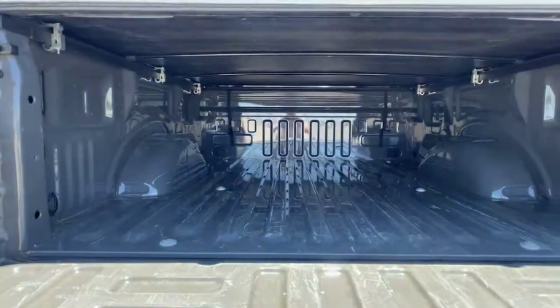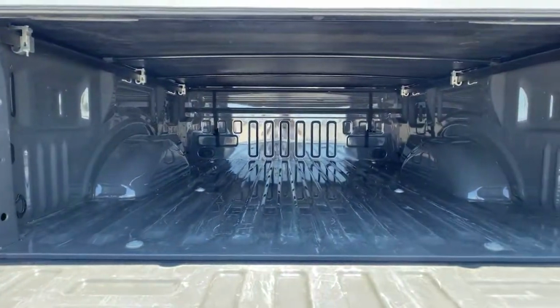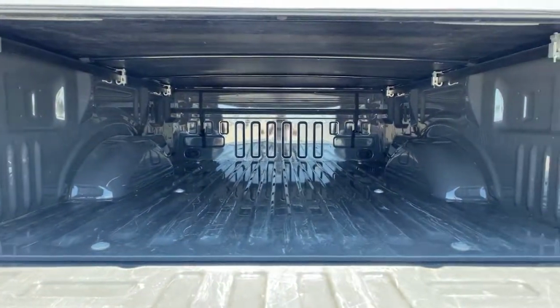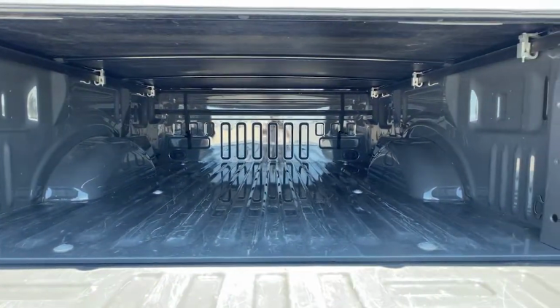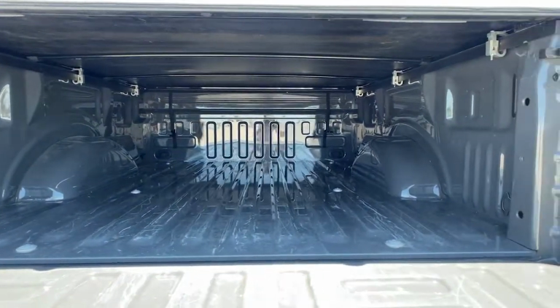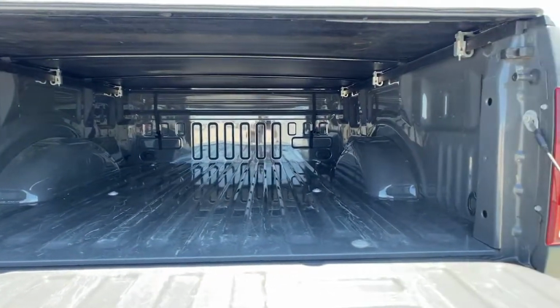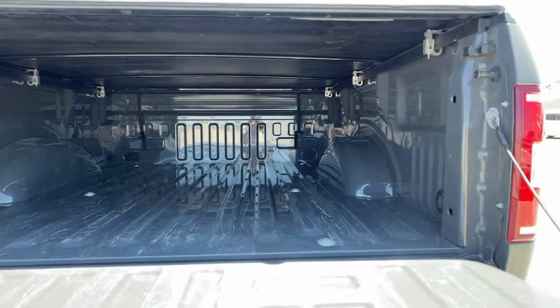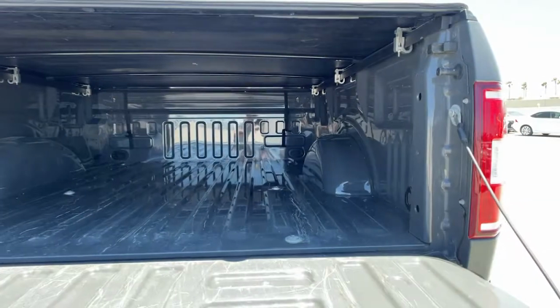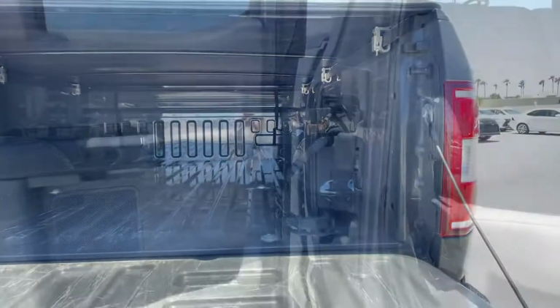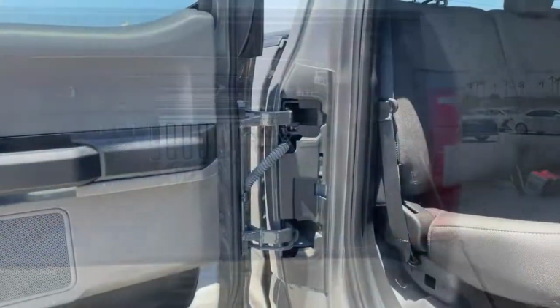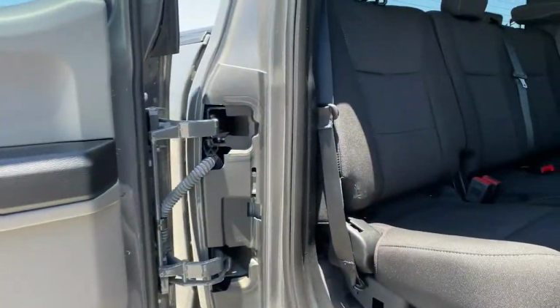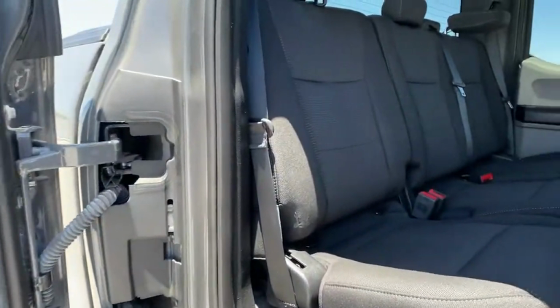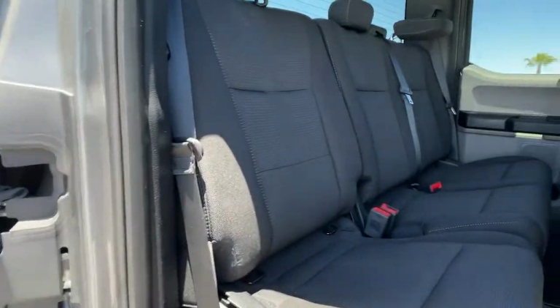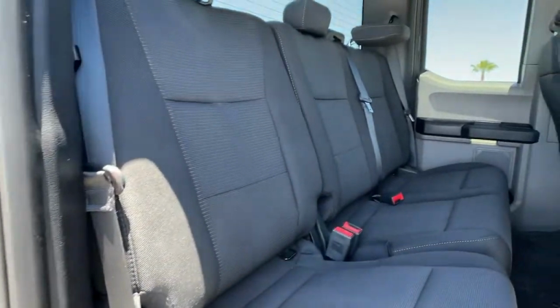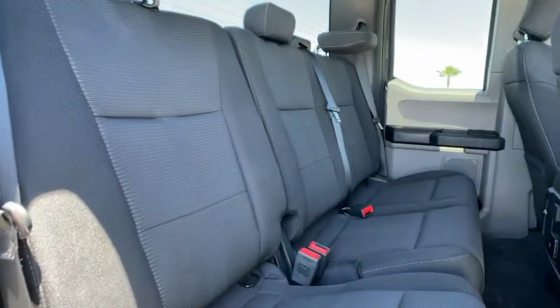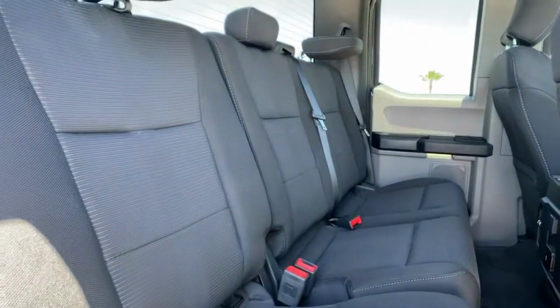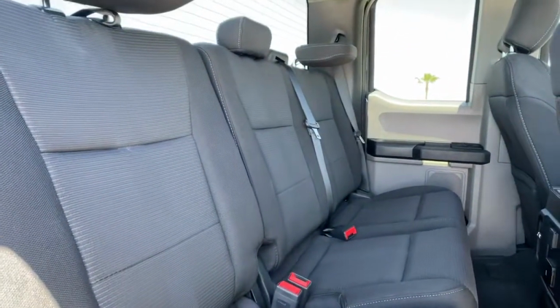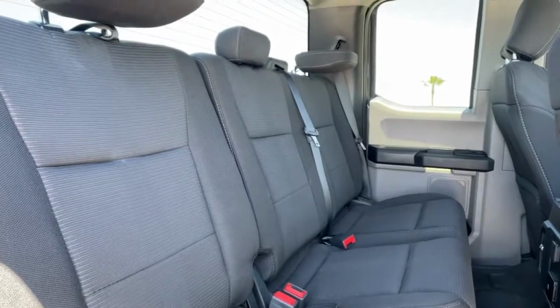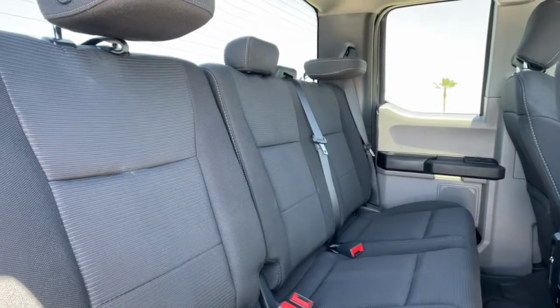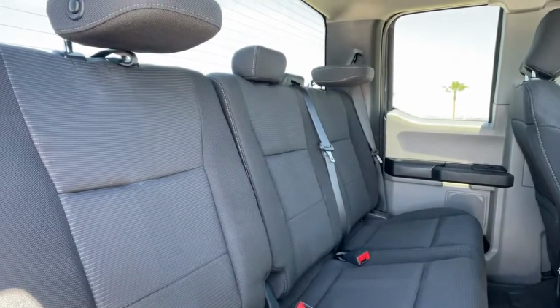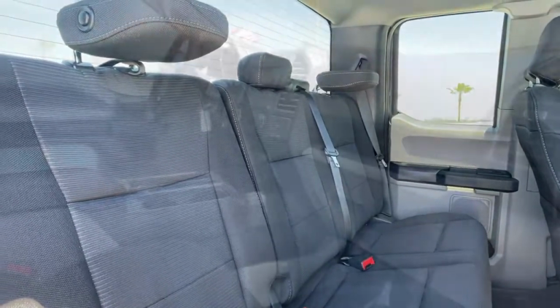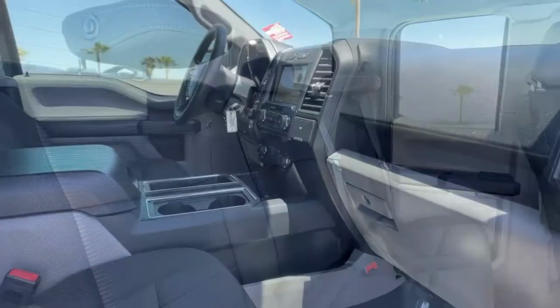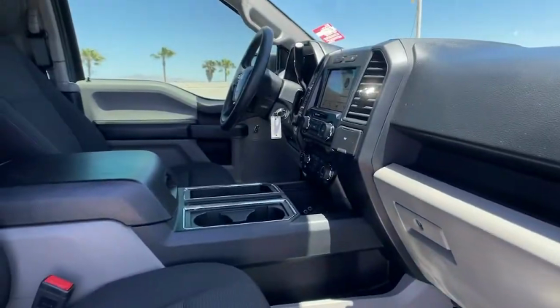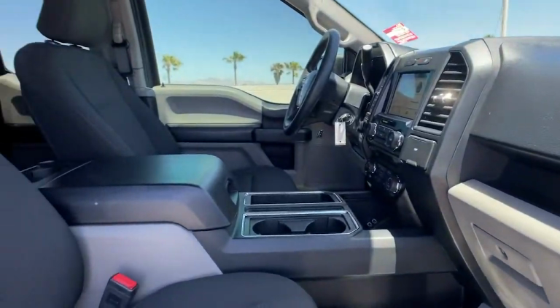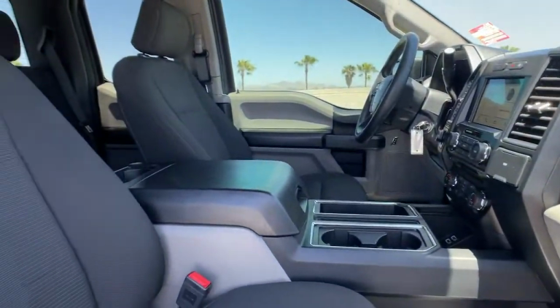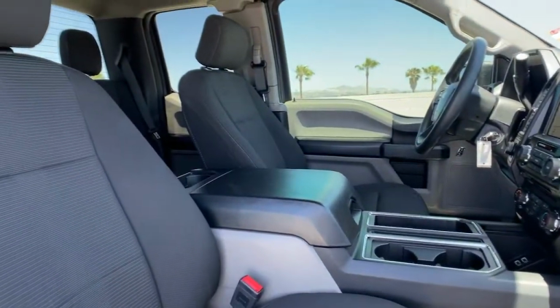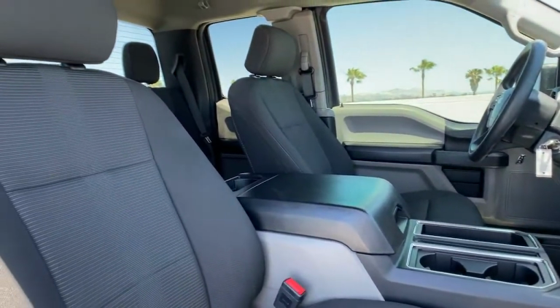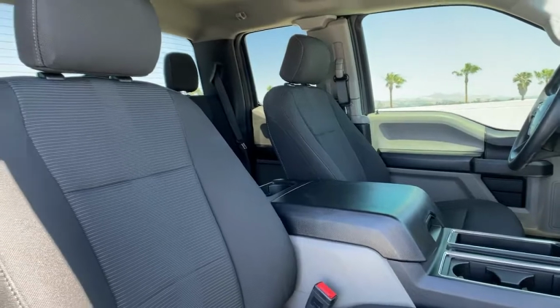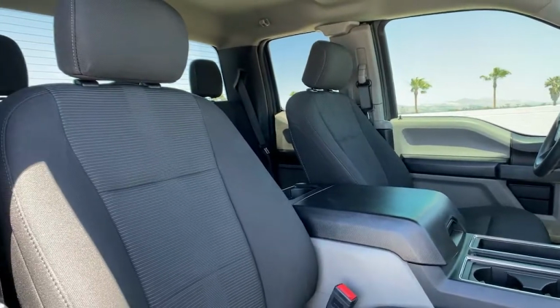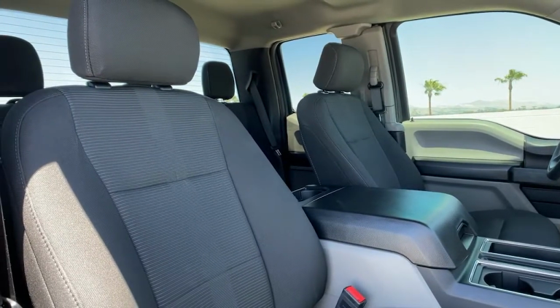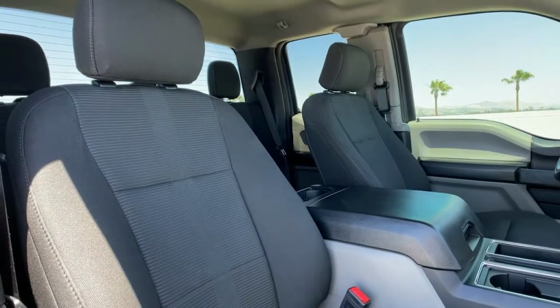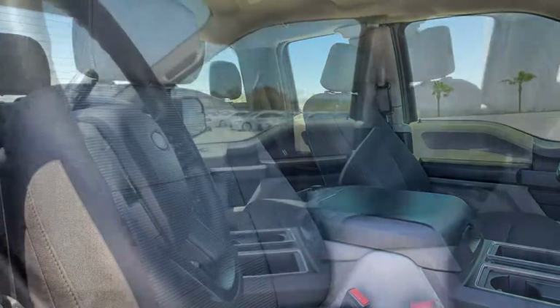Backup camera, stability control, rear-wheel drive, intermittent wipers, split bench seat, pass-through rear seat, conventional spare tire, variable speed intermittent wipers, passenger vanity mirror, adjustable steering wheel.